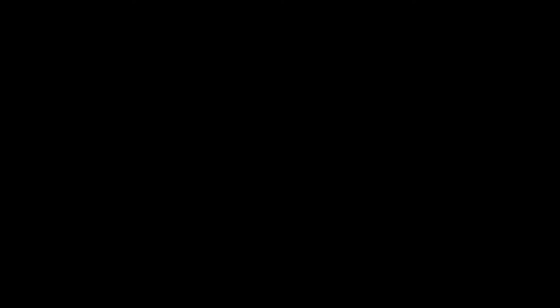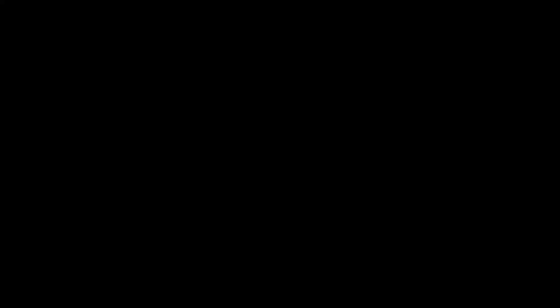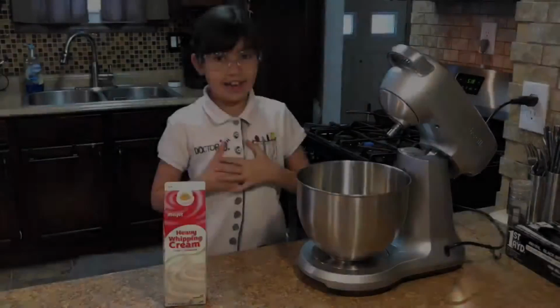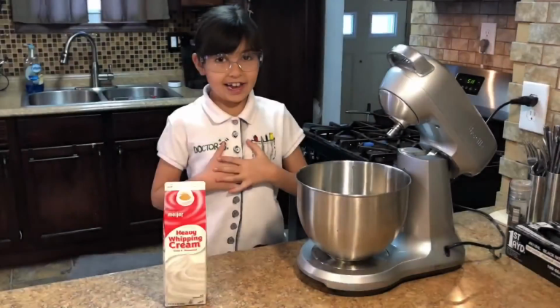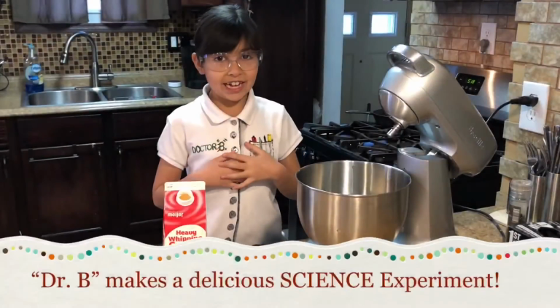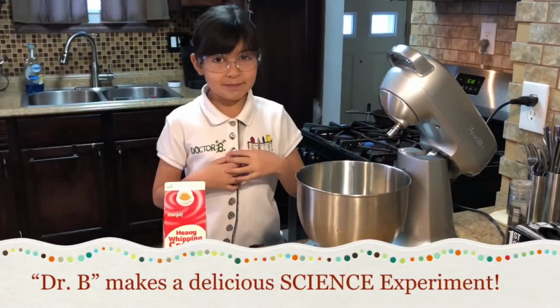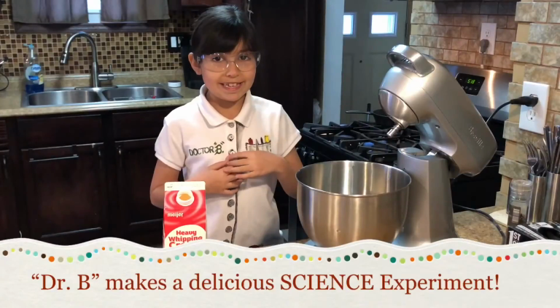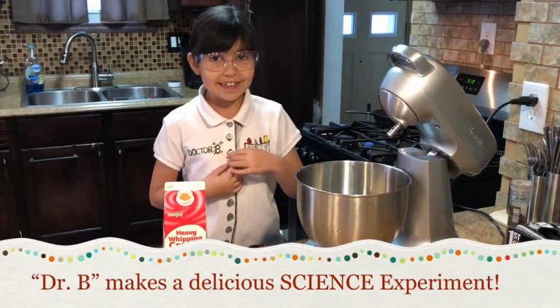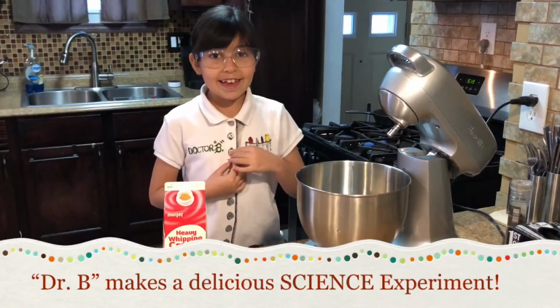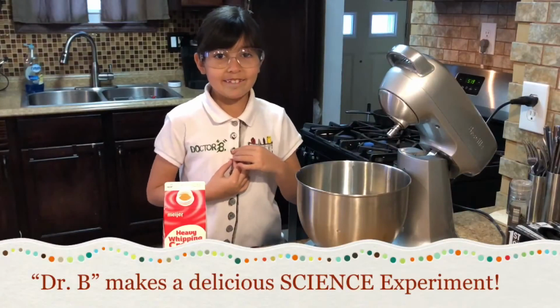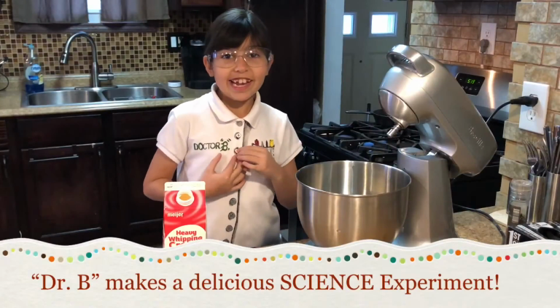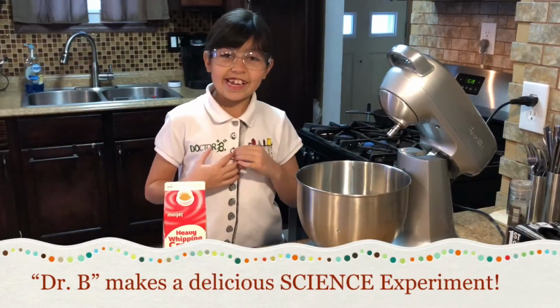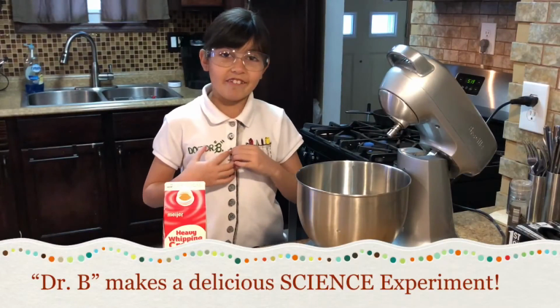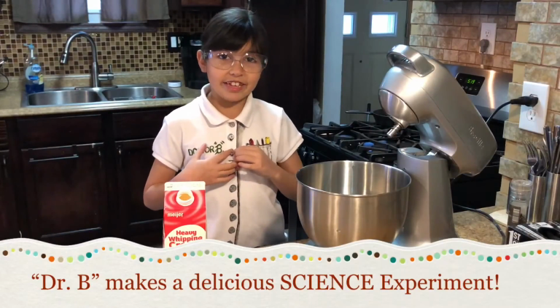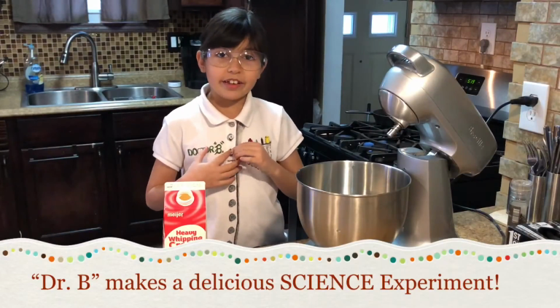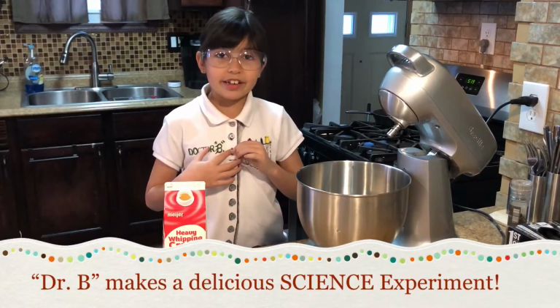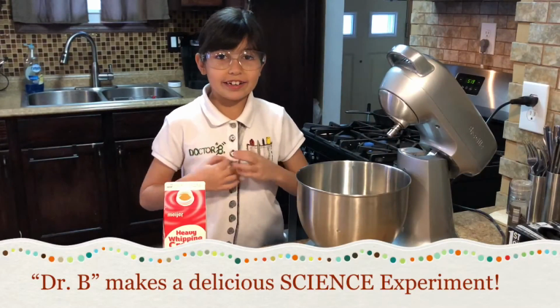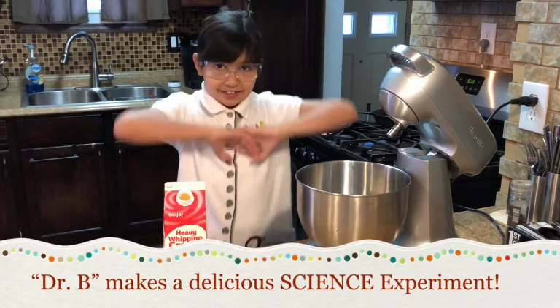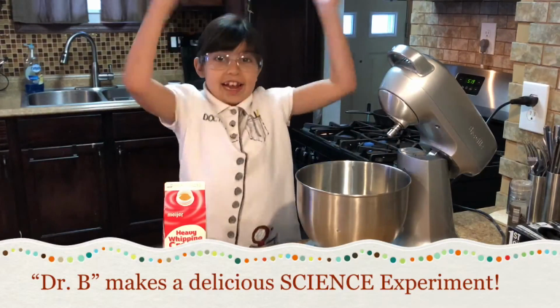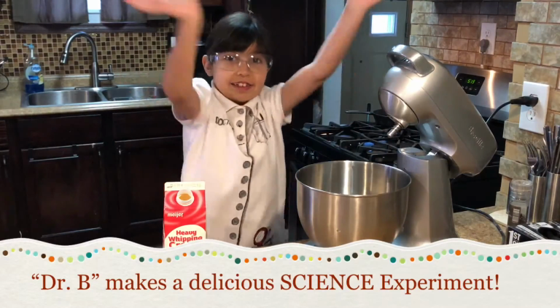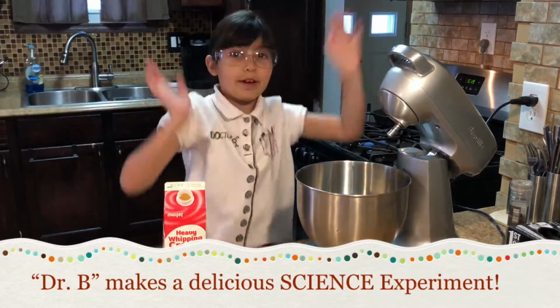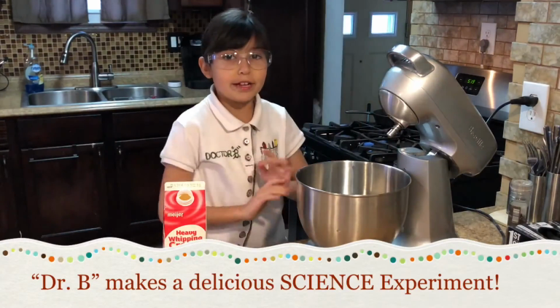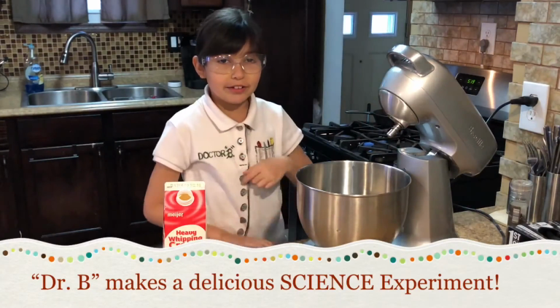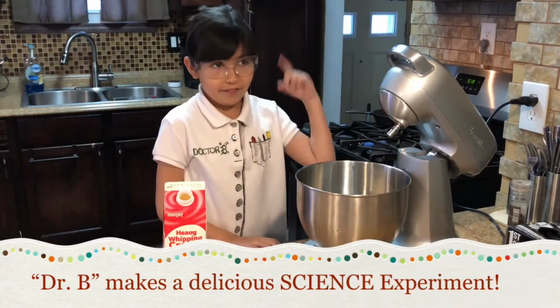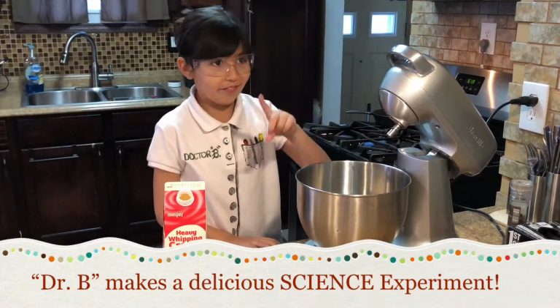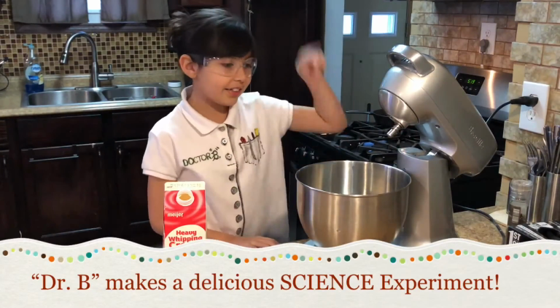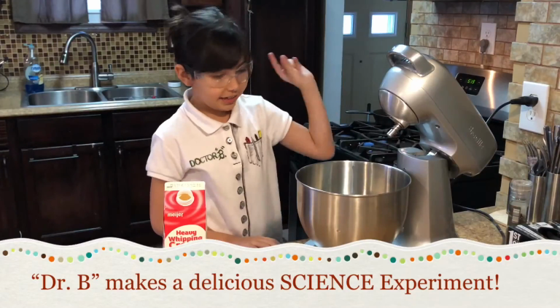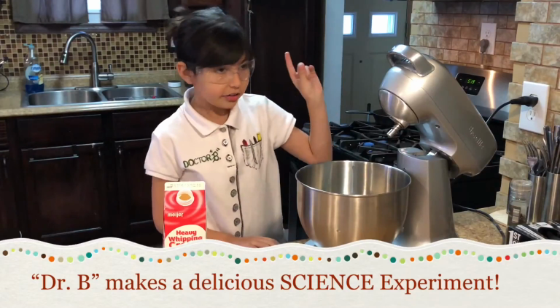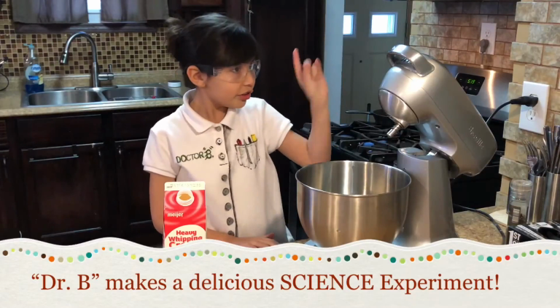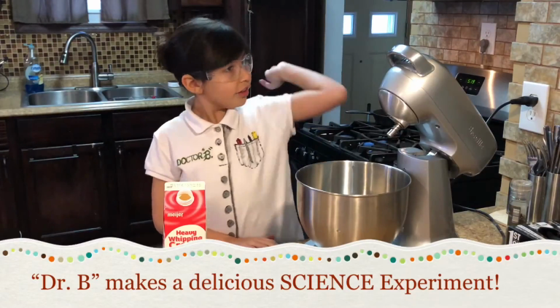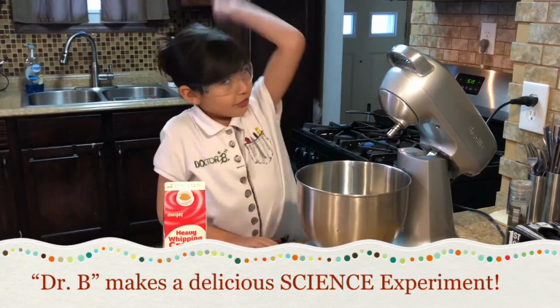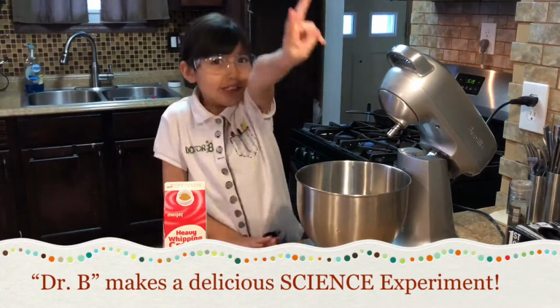Today, I'm Dr. B, and we will be conducting a science experiment, turning one thing into two.